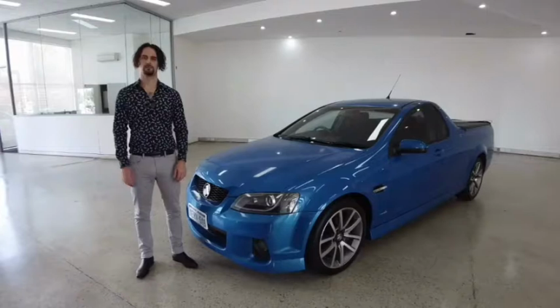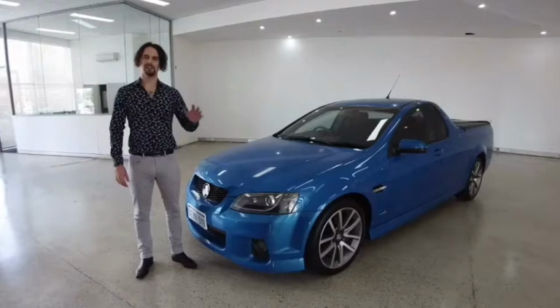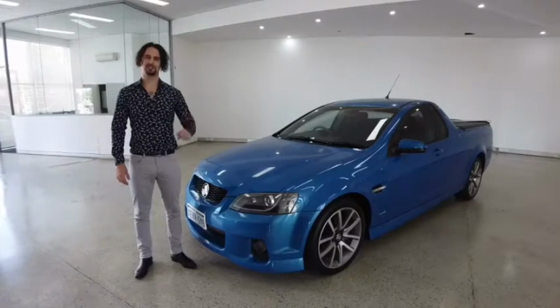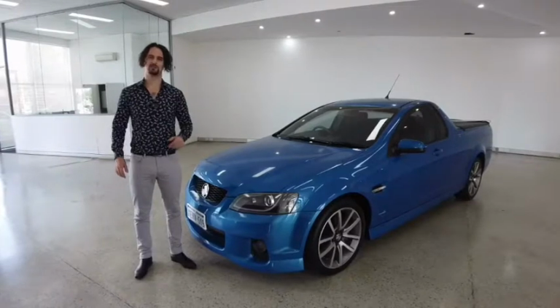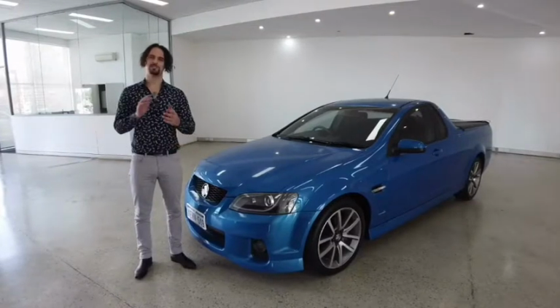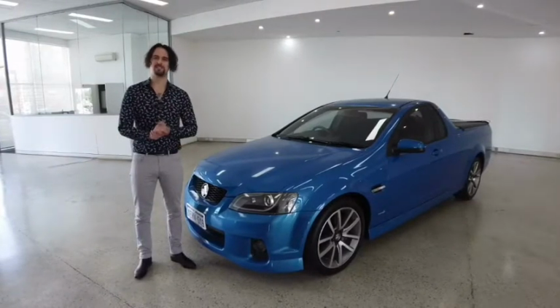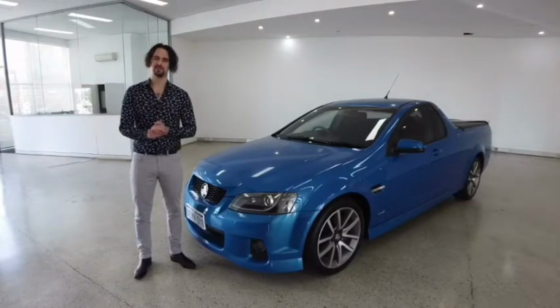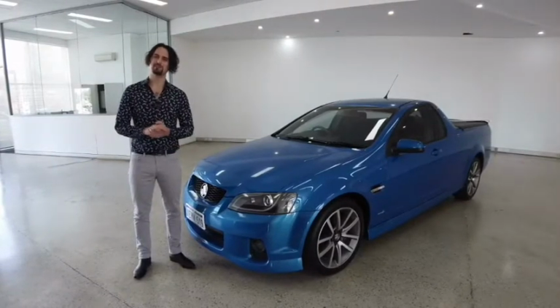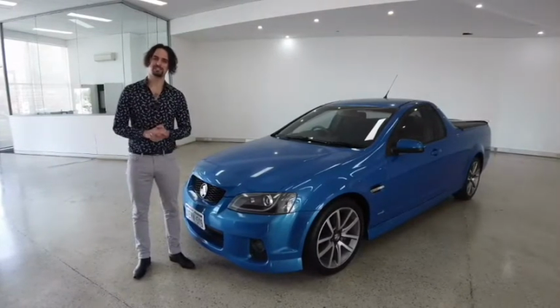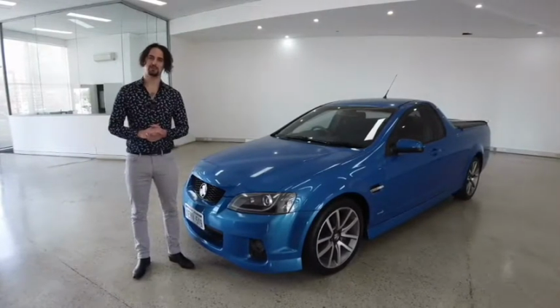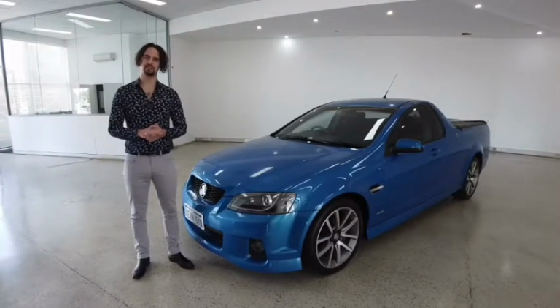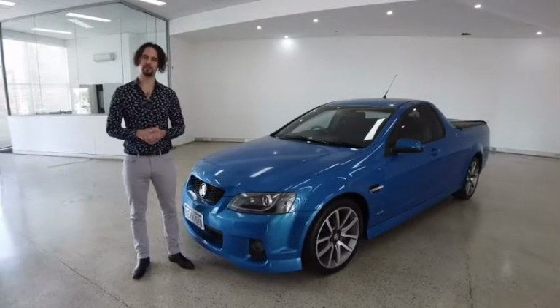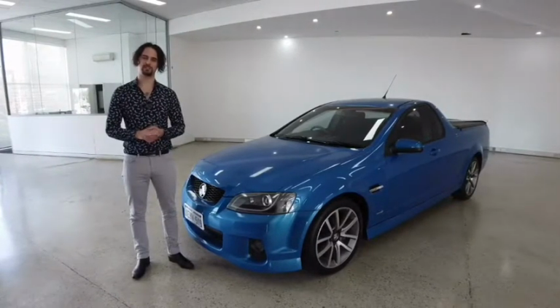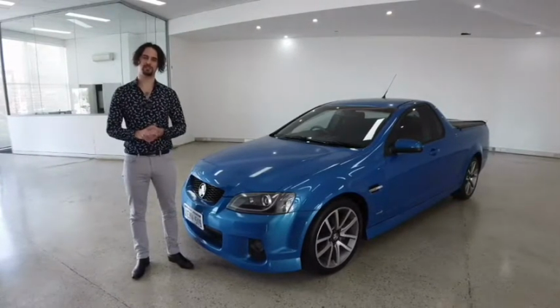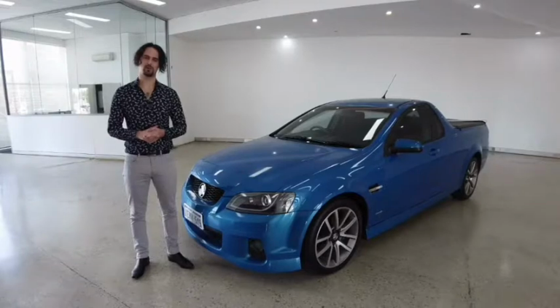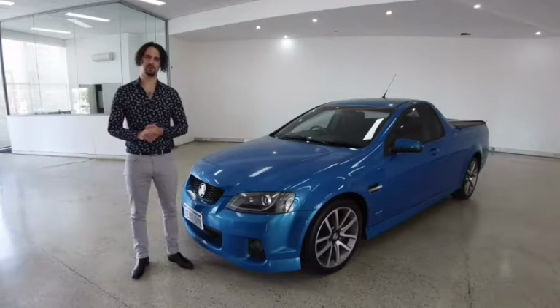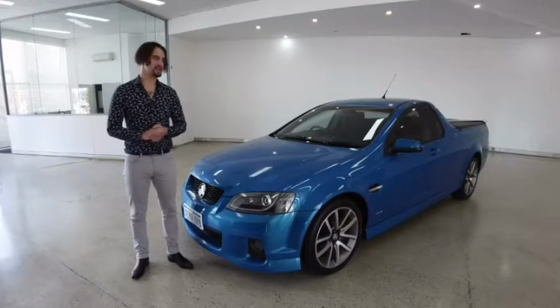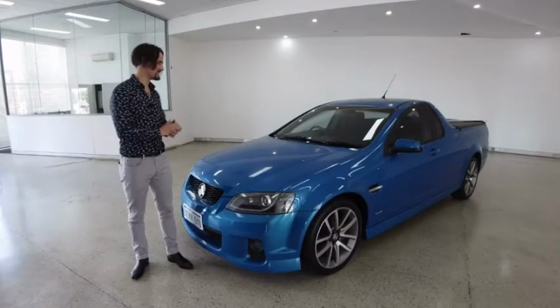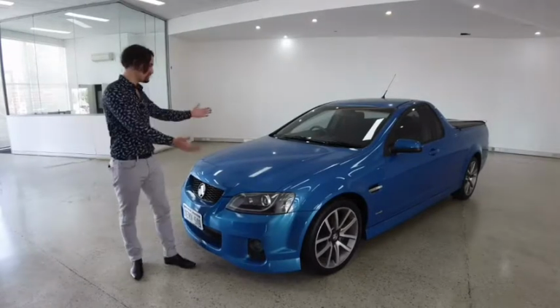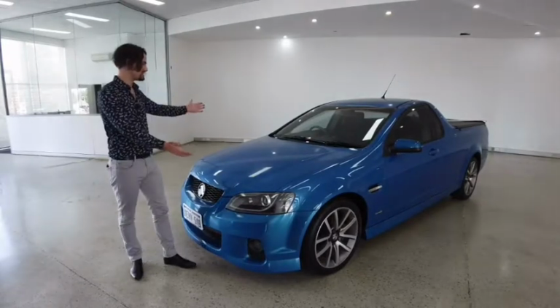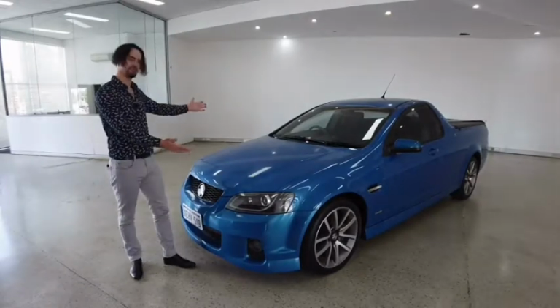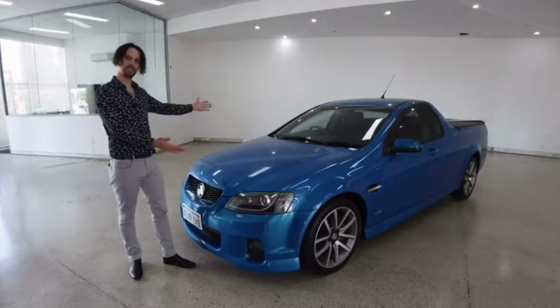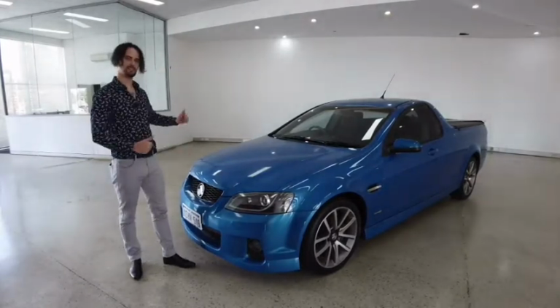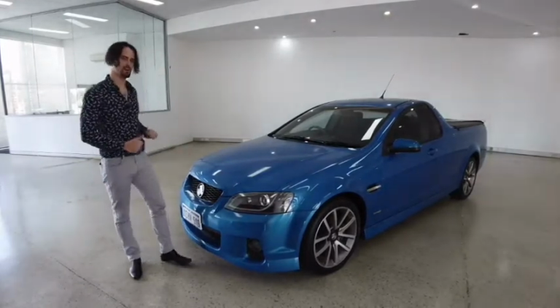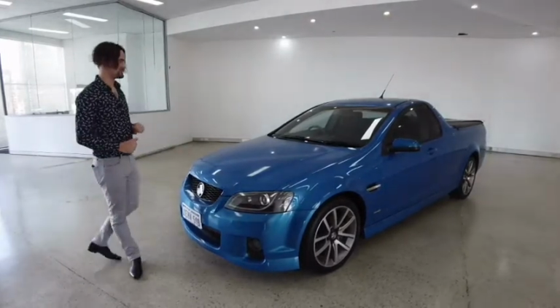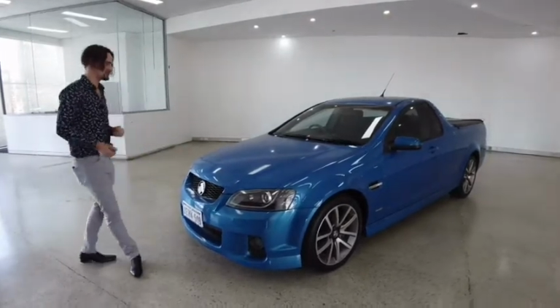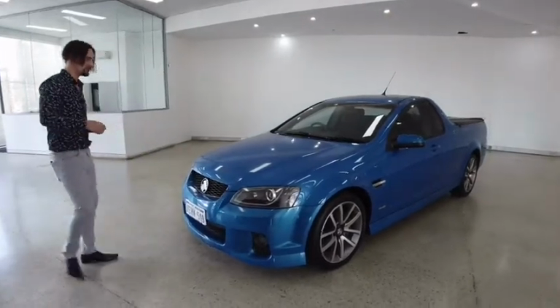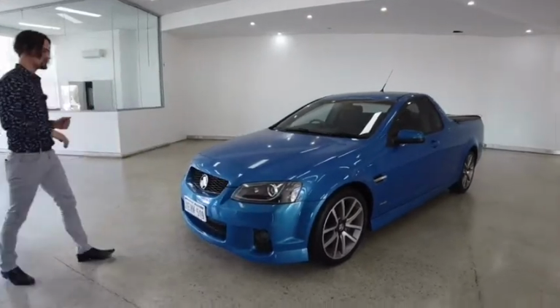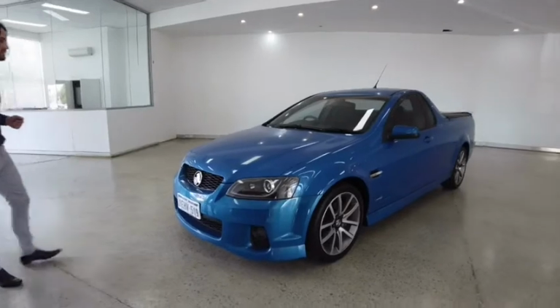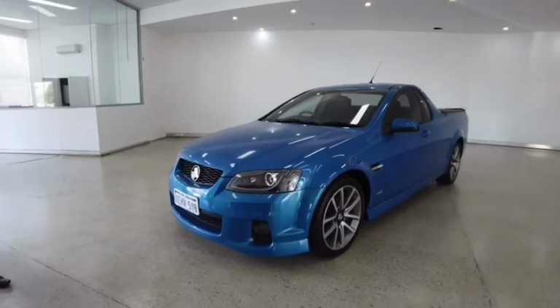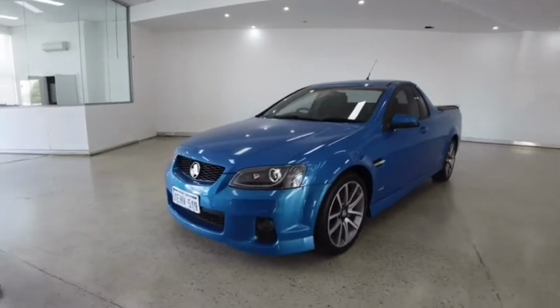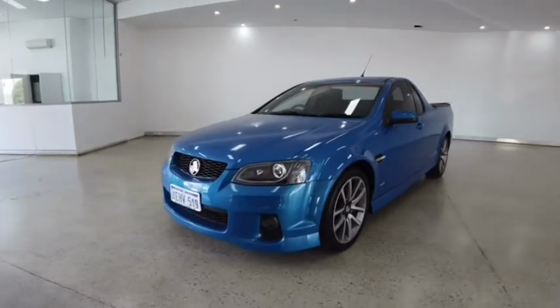Hello customers and welcome to today's video. My name is Jesse, I'm down here at Car Place along Leach Highway in Melville and today we're taking you through the 2011 Holden Ute. We hope you enjoy our video, let's begin.